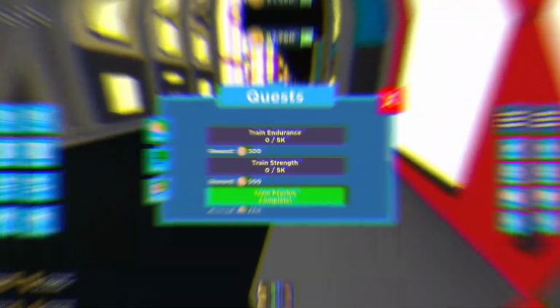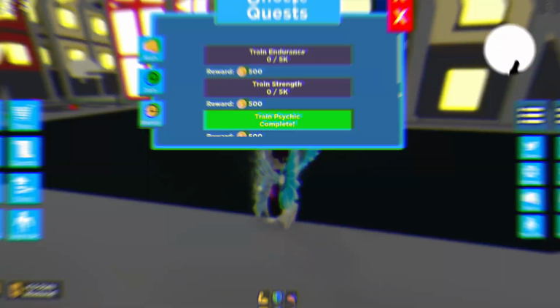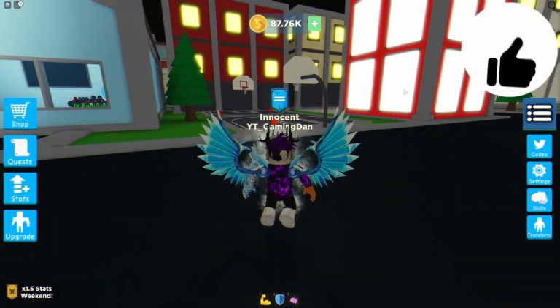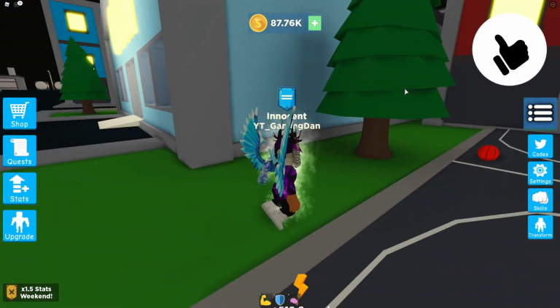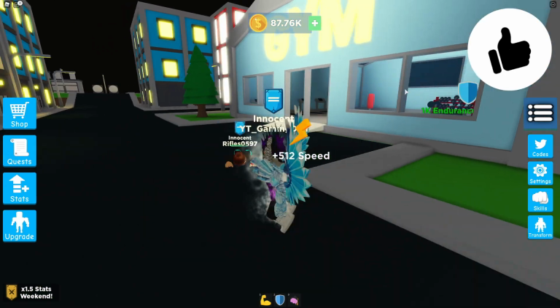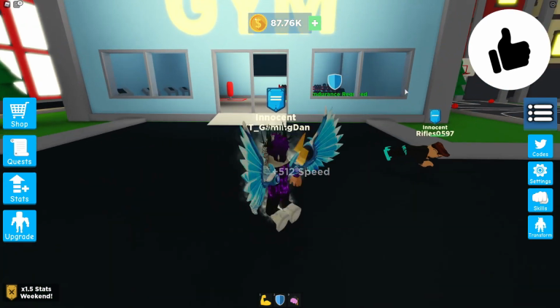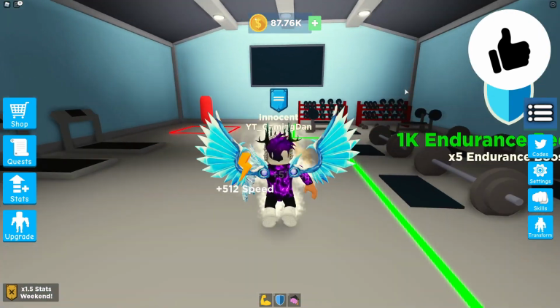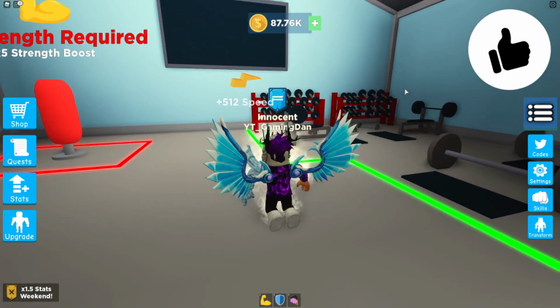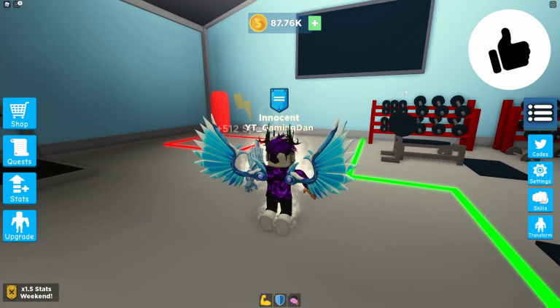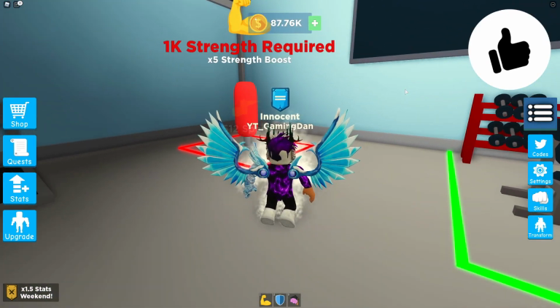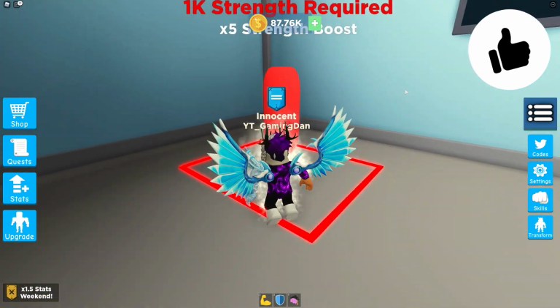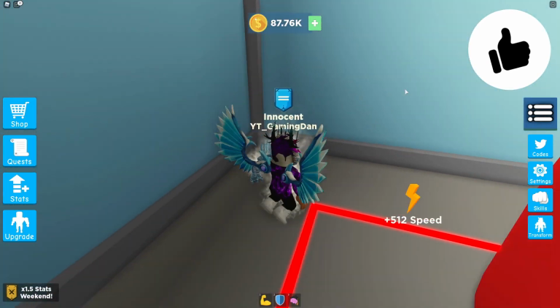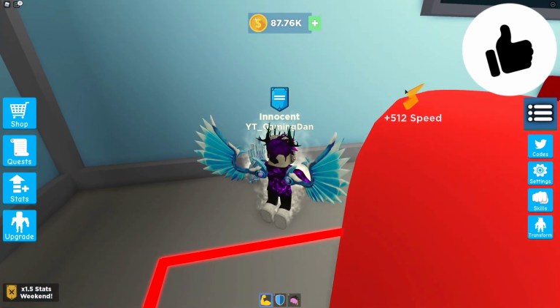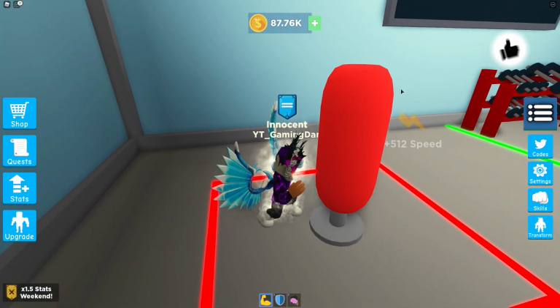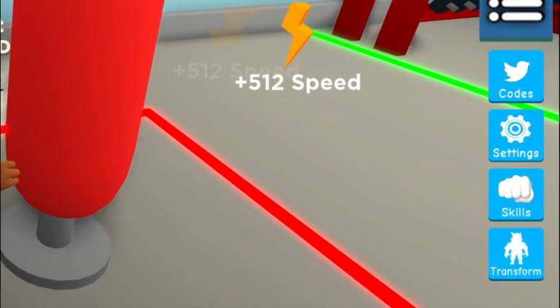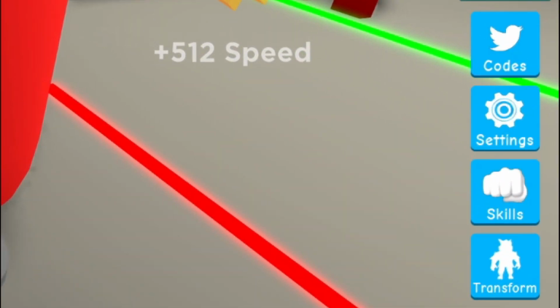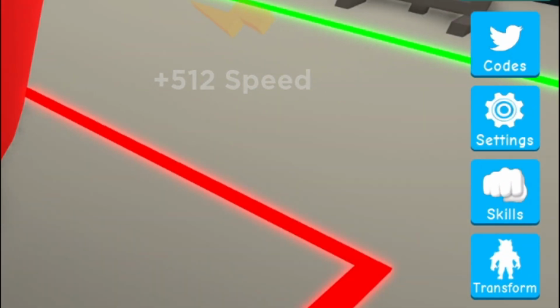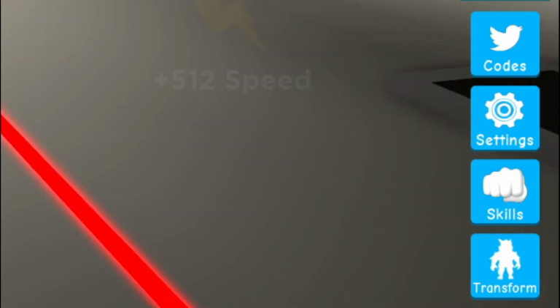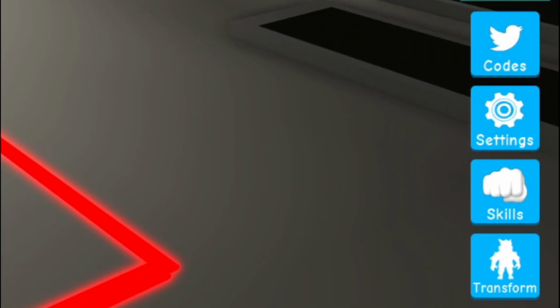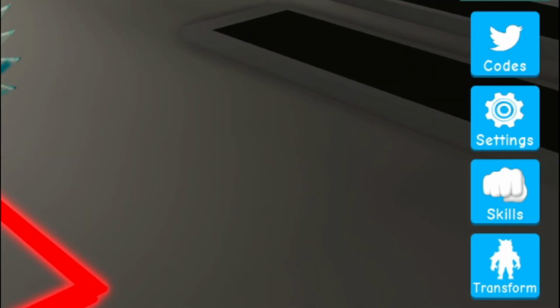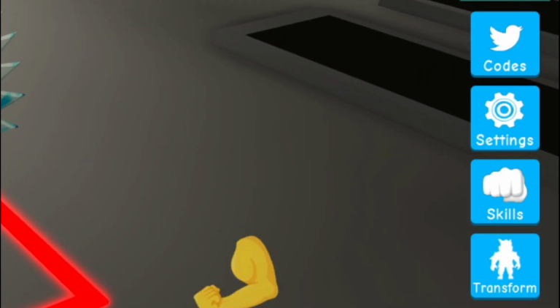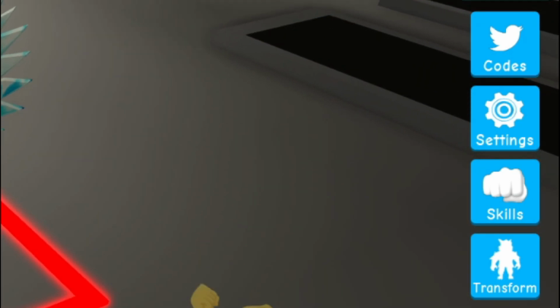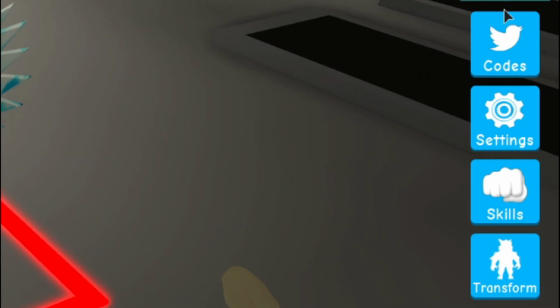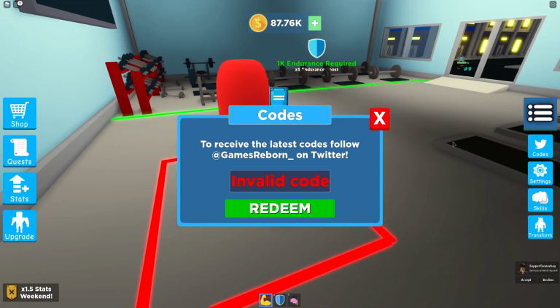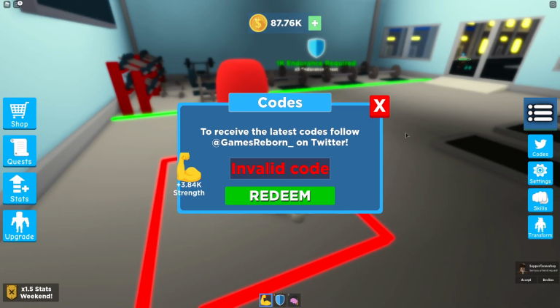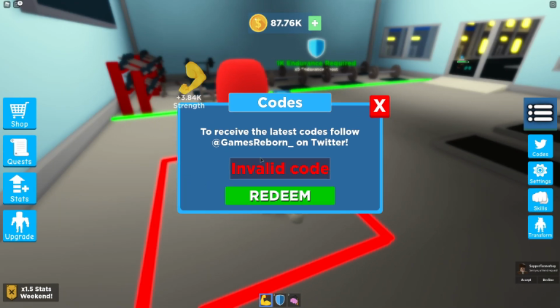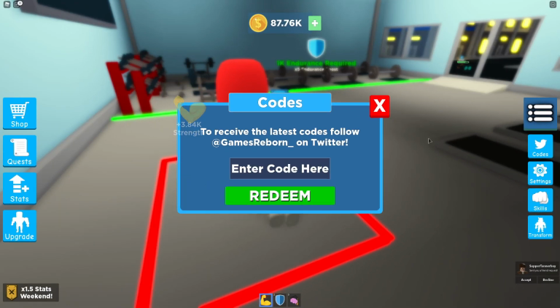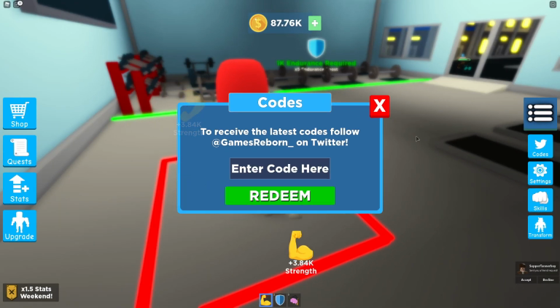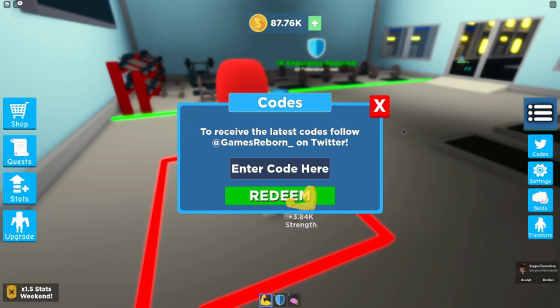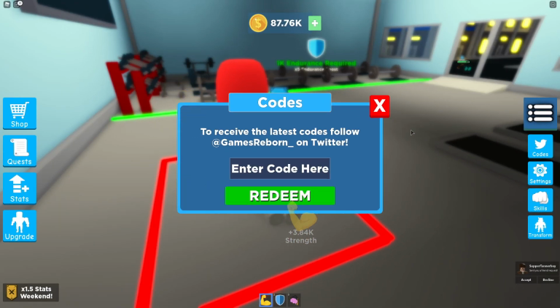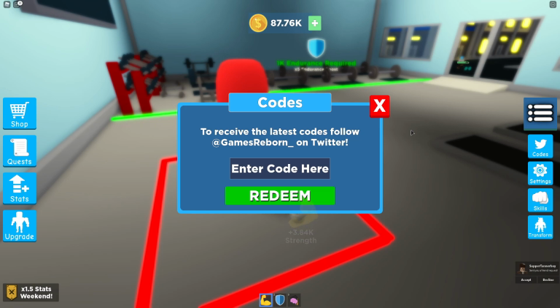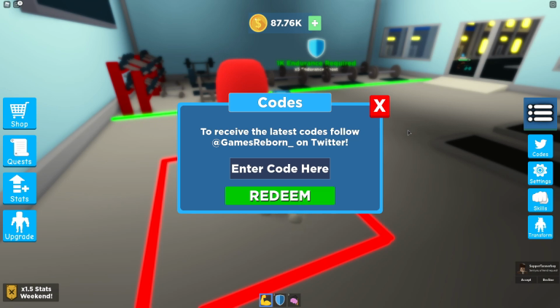Right here guys, if you don't know how to redeem codes in Super Power Fighting Simulator, what you're going to want to do is go over to the right where it says 'Codes', click on that, and then the code menu comes up. These are in no particular order, so let's just get into it.